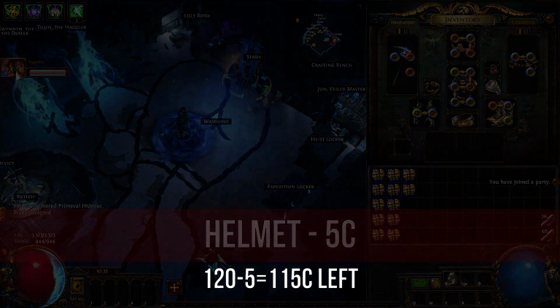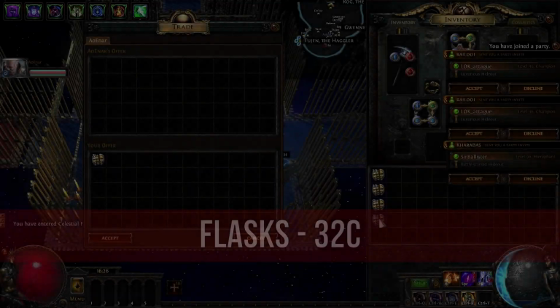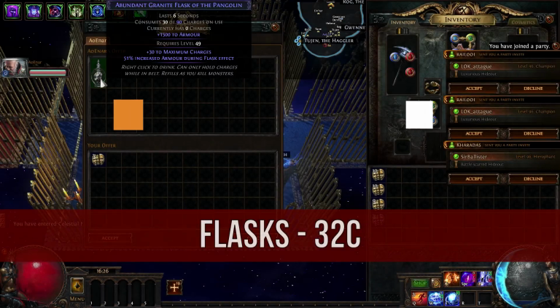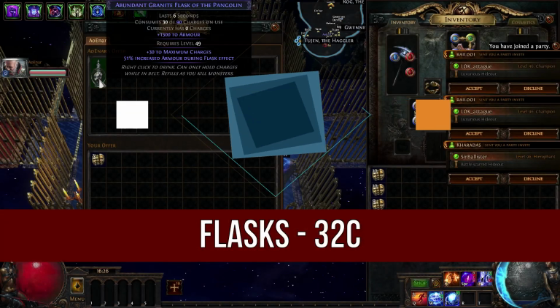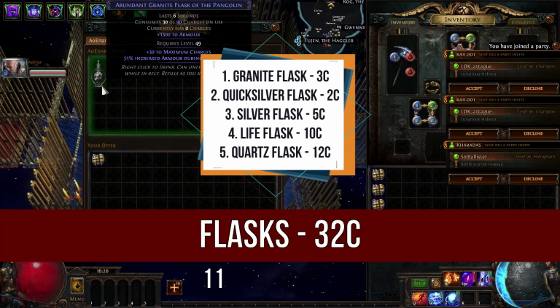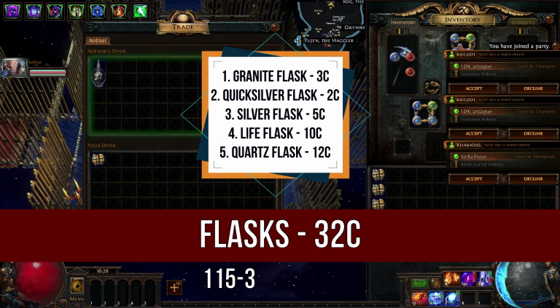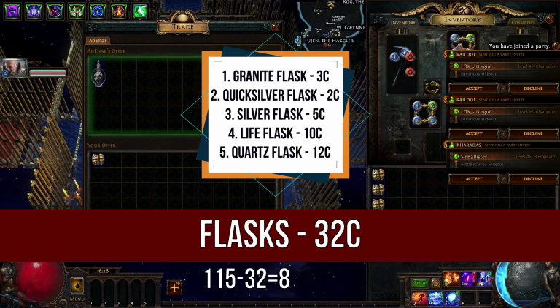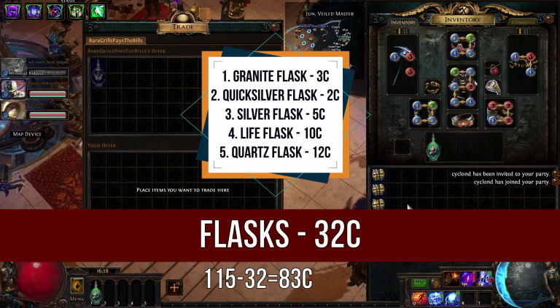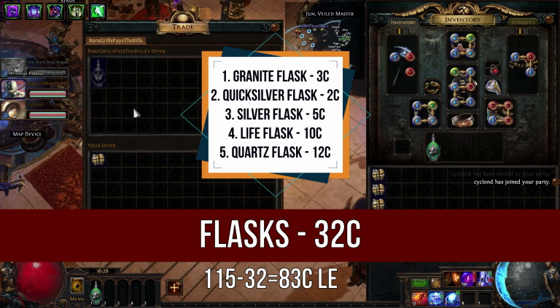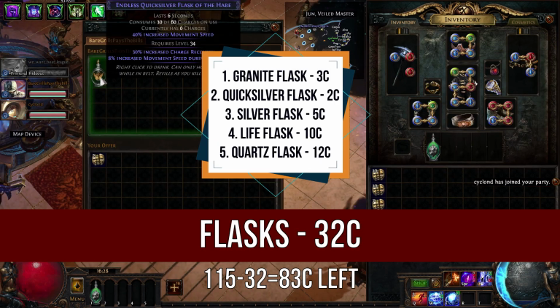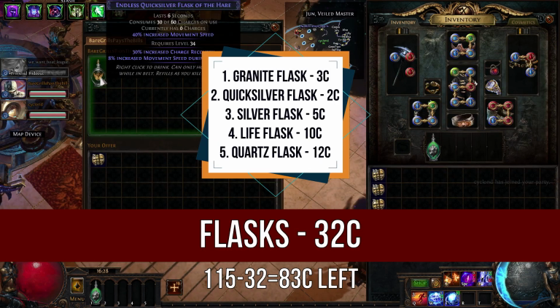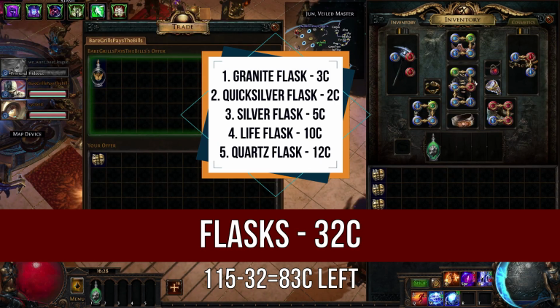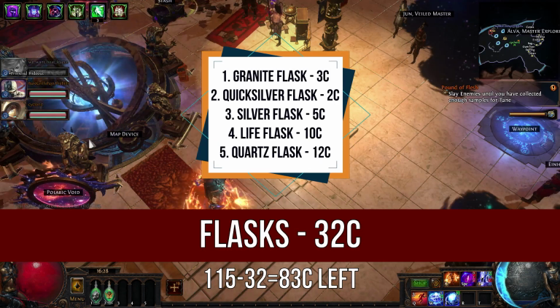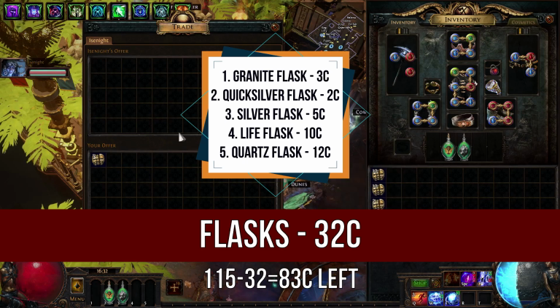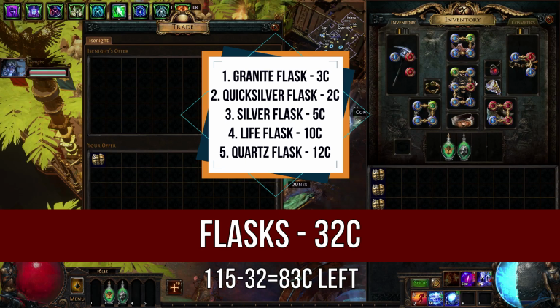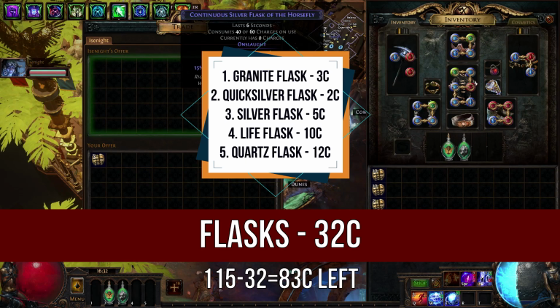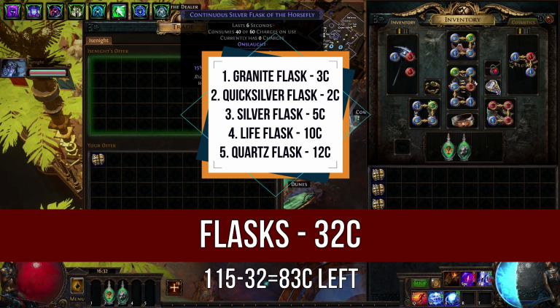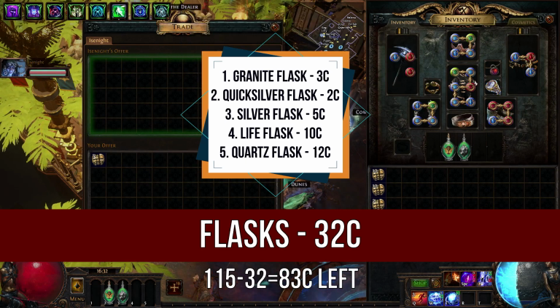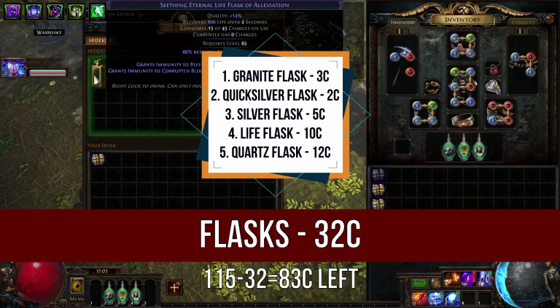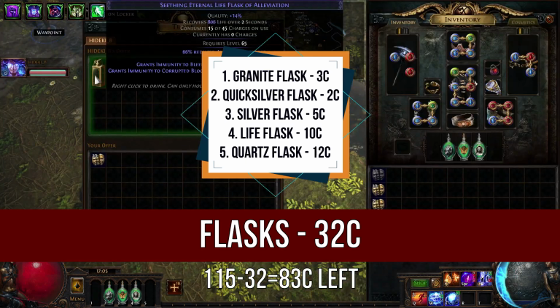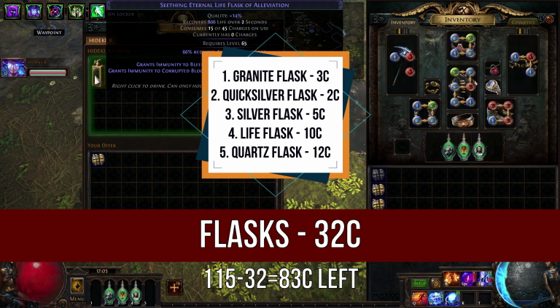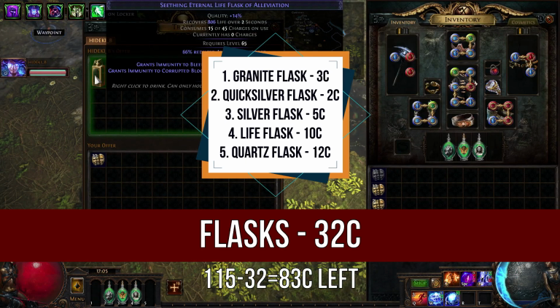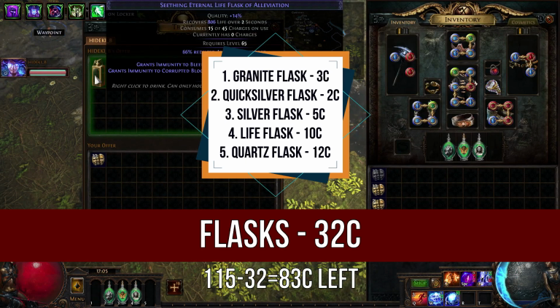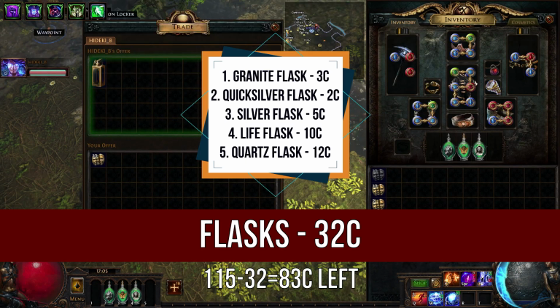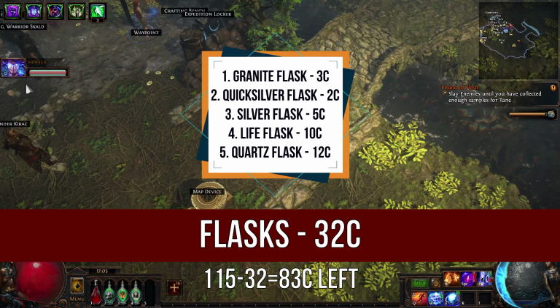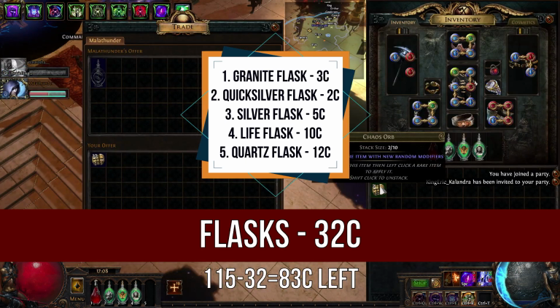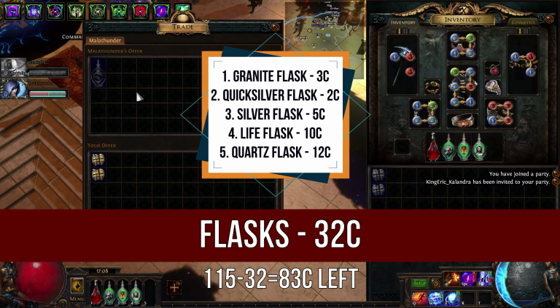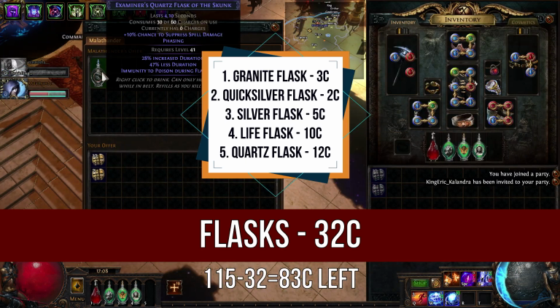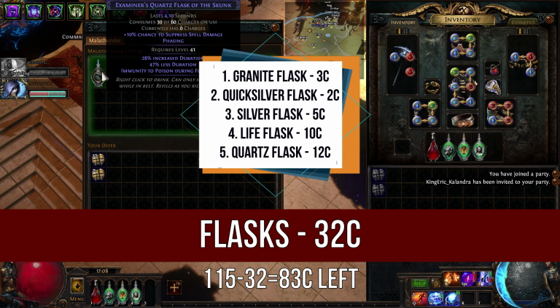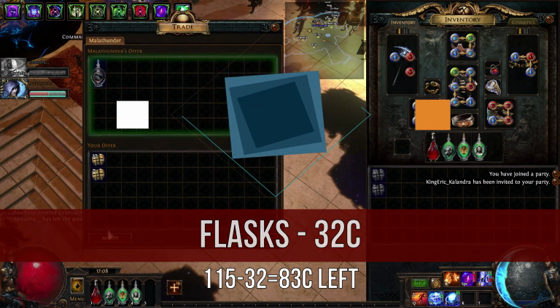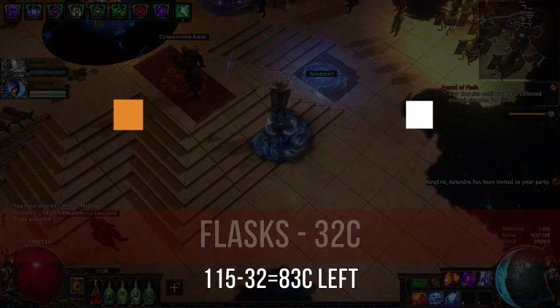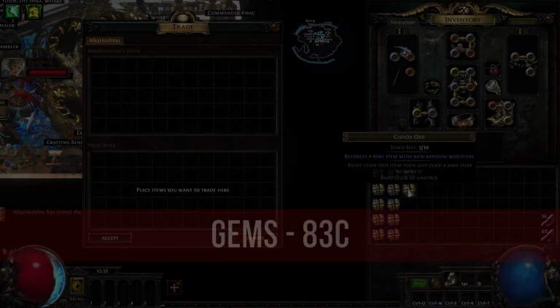From the Flasks we need Granite, Quicksilver, Silver, Life Flask with Bleeding Immunity, and Quartz Flask which improves our spell suppression to almost 50%.